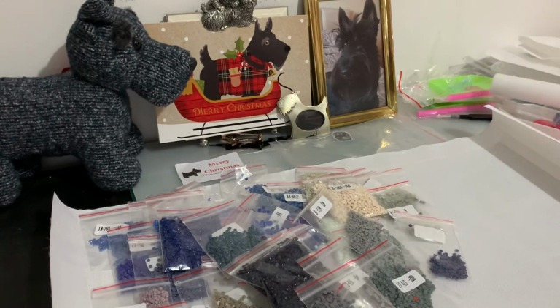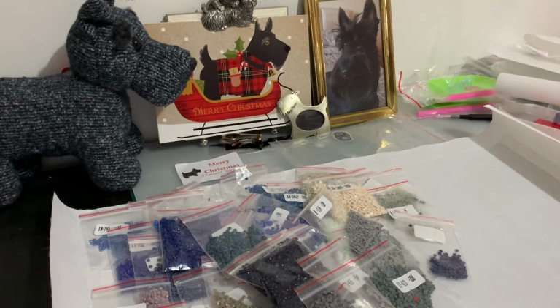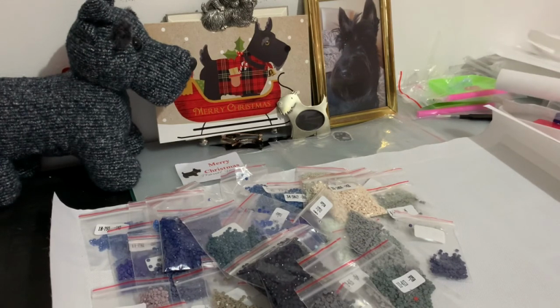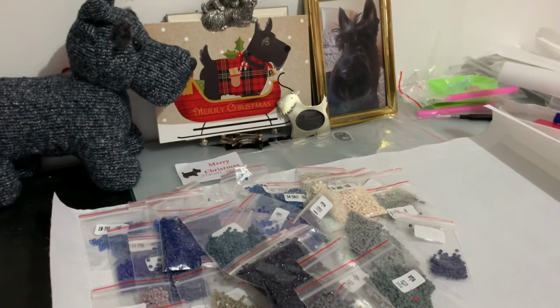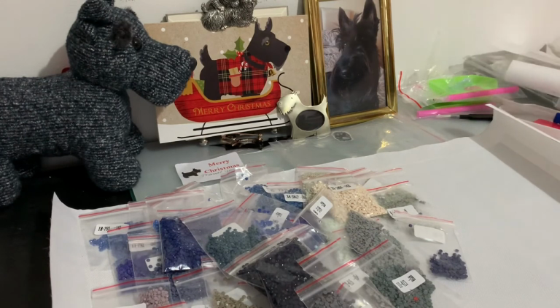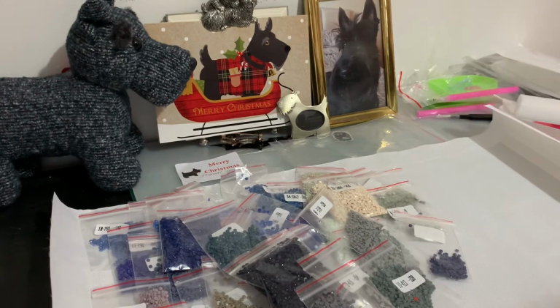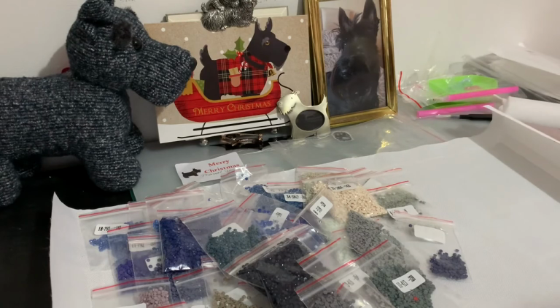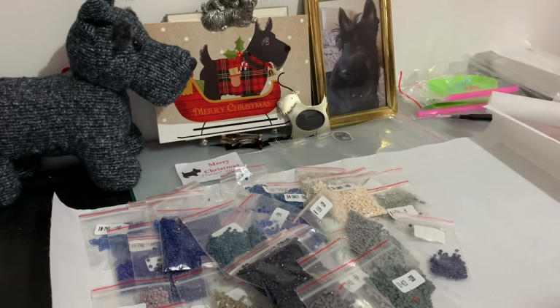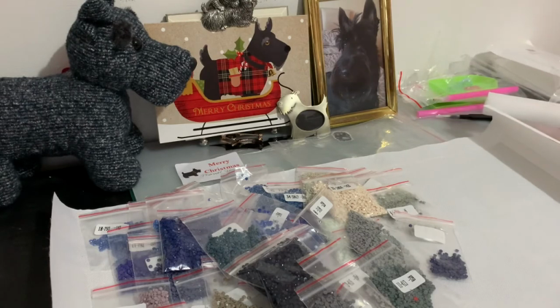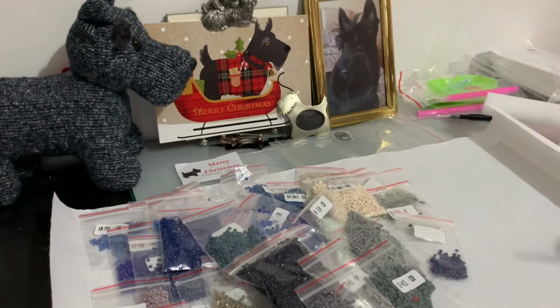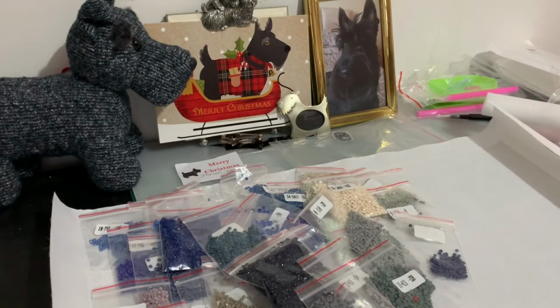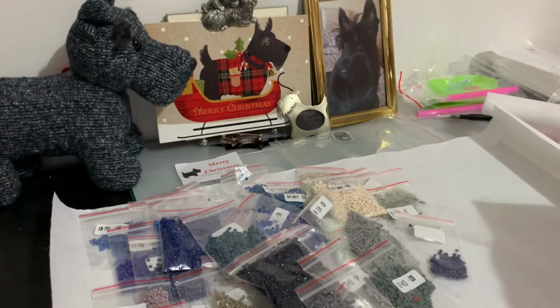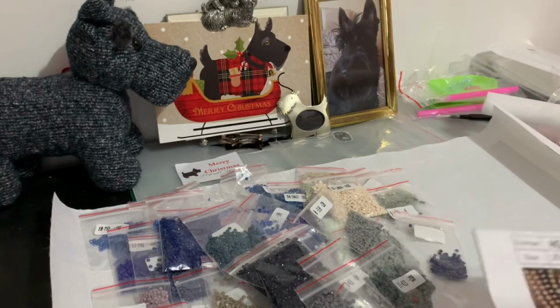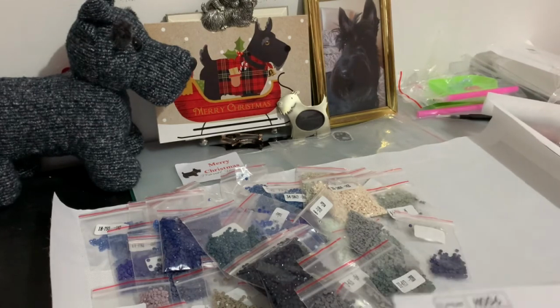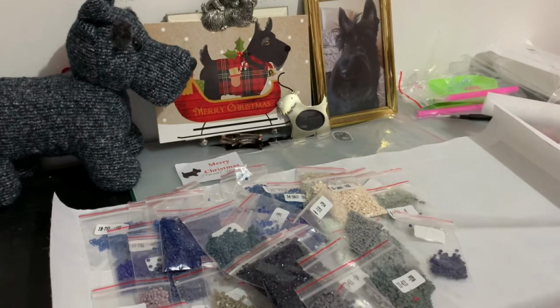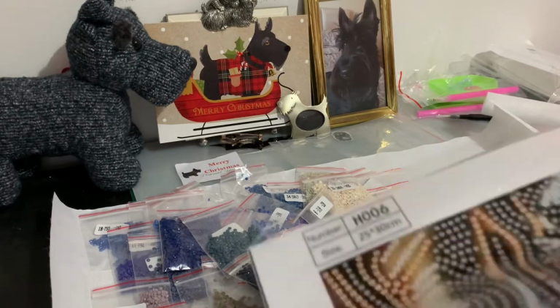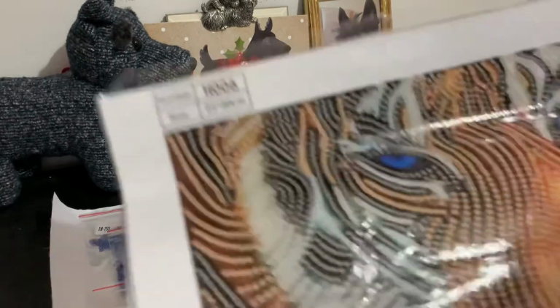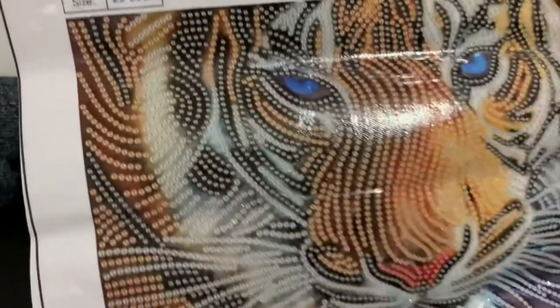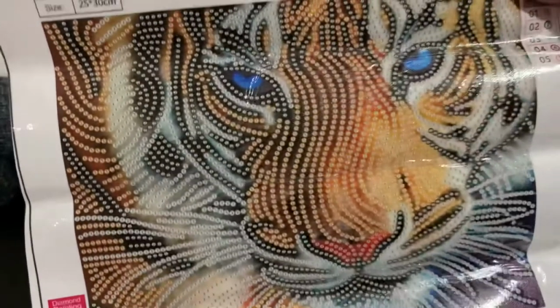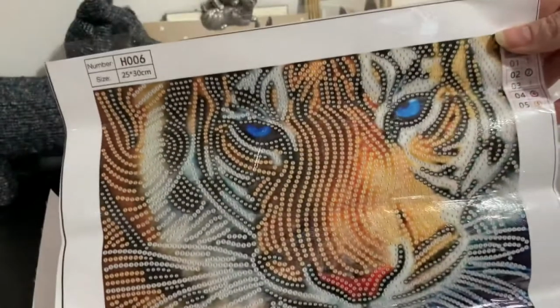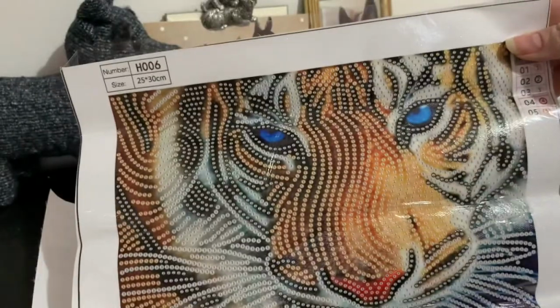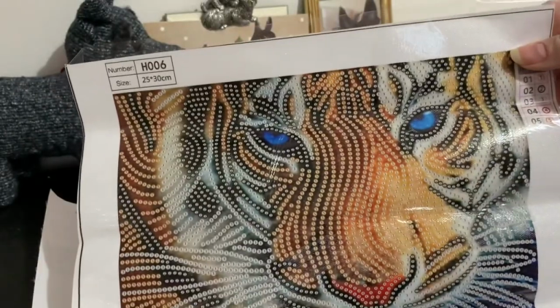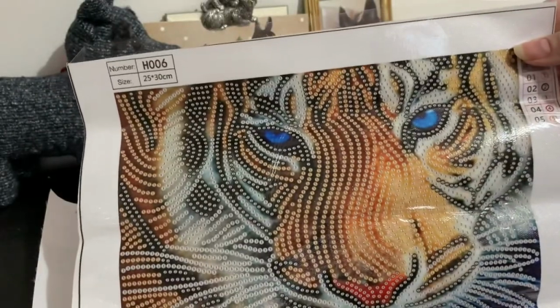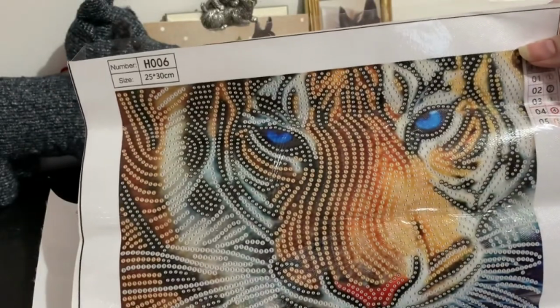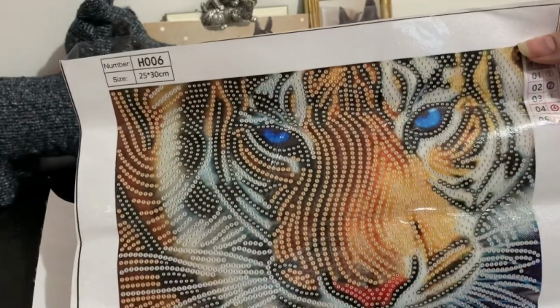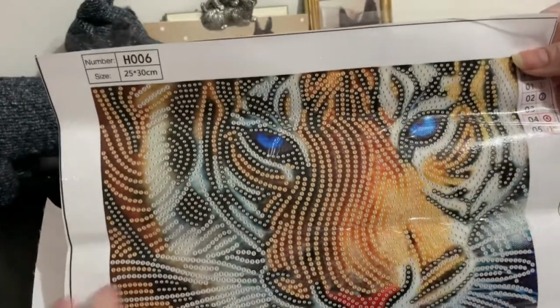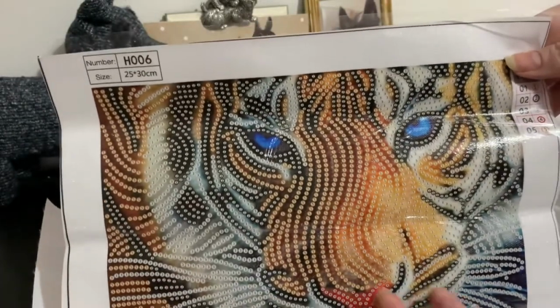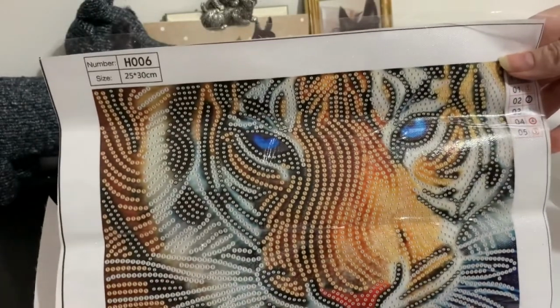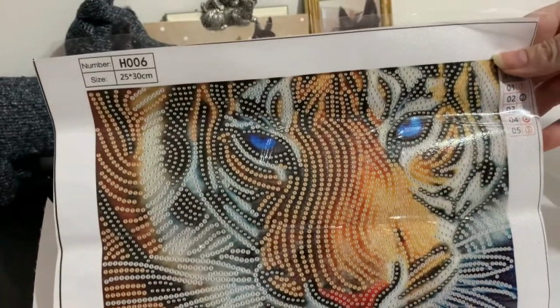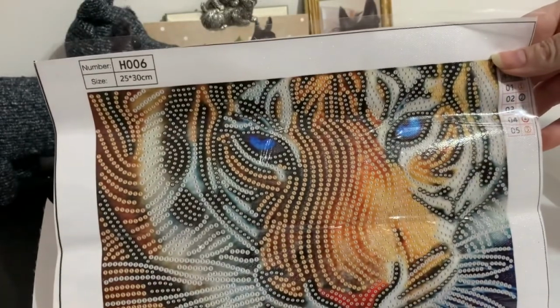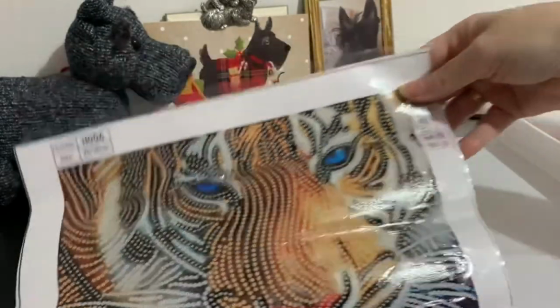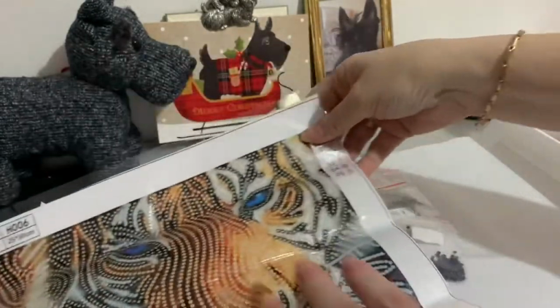I do like them. I think I'm going to say the tiger's my favourite — he's just going to look stunning when he's done.